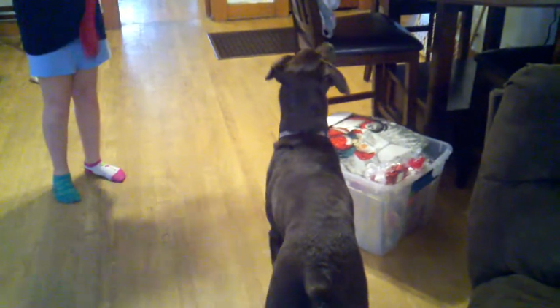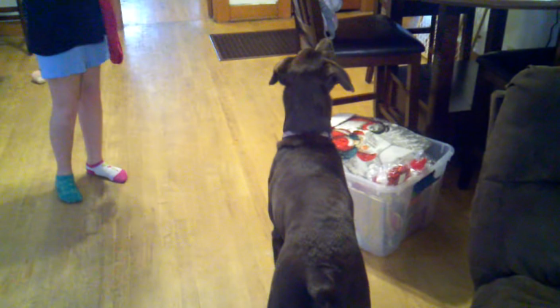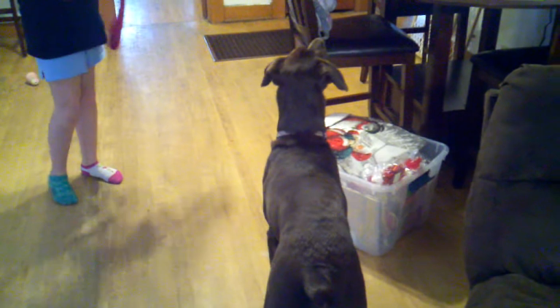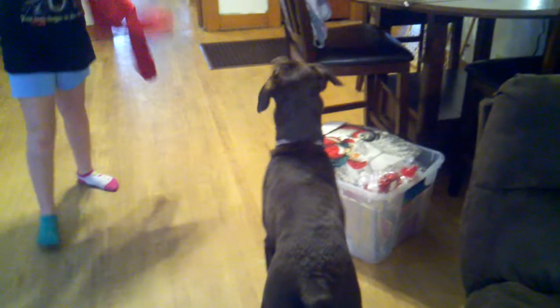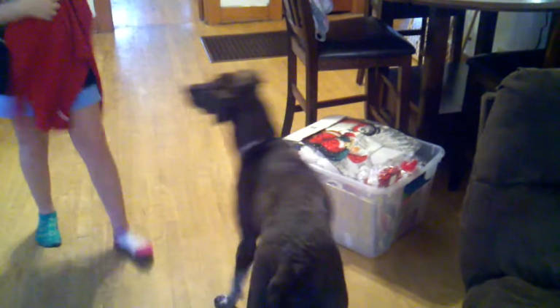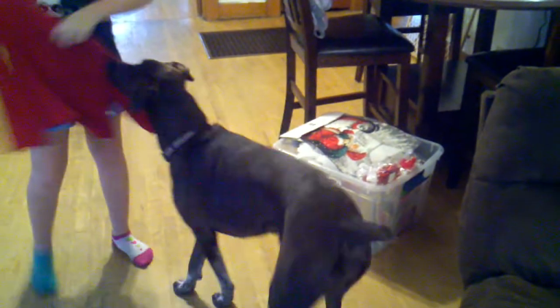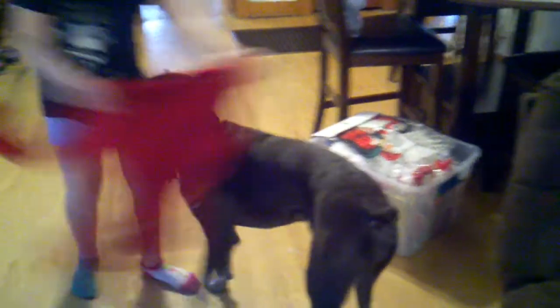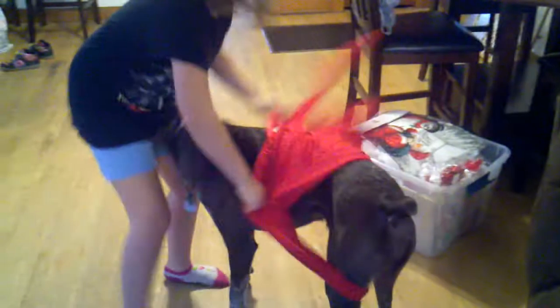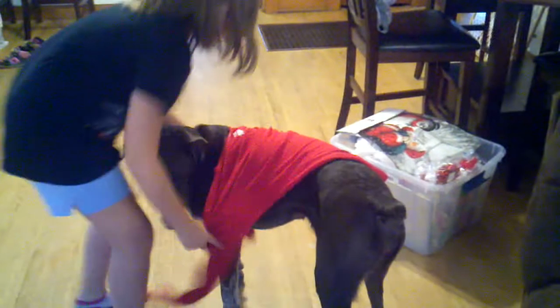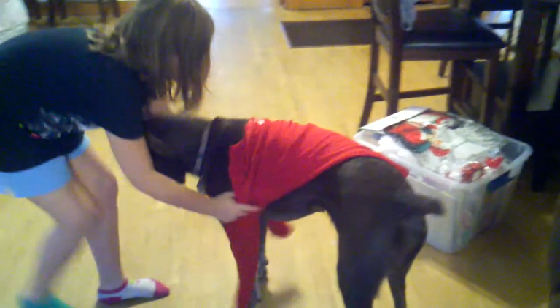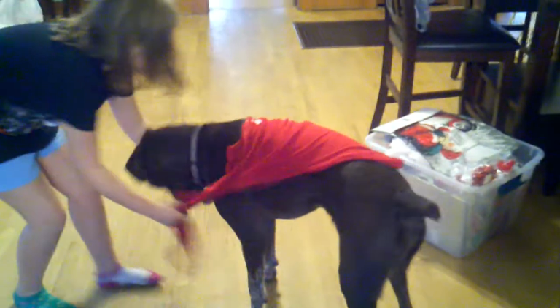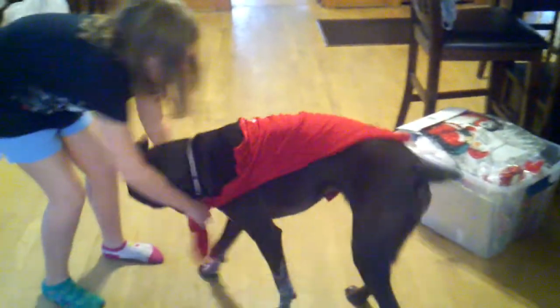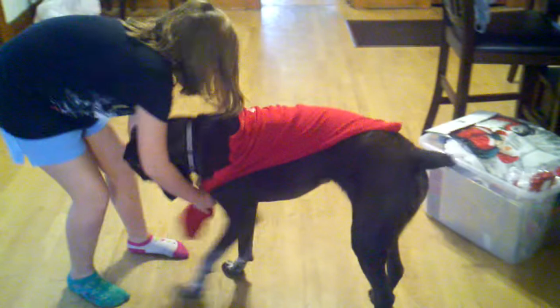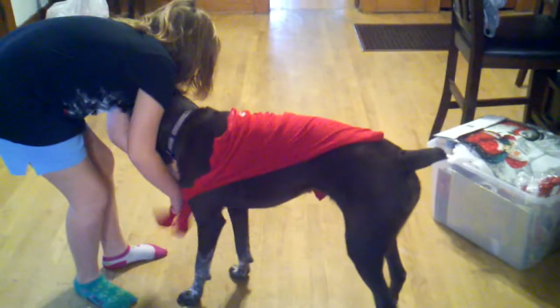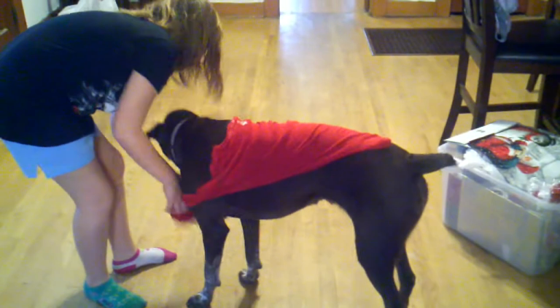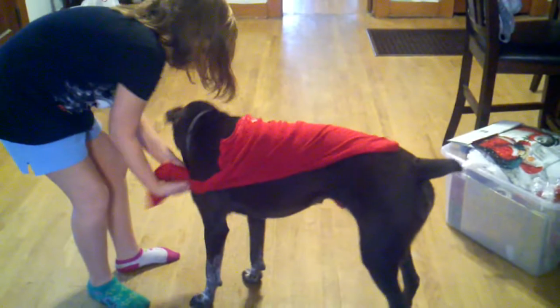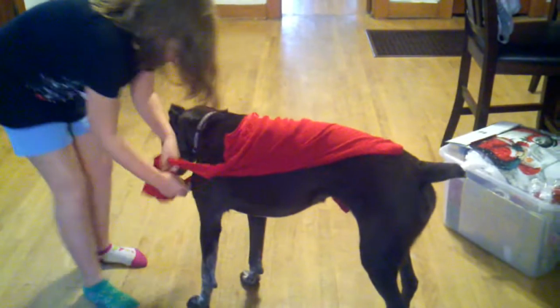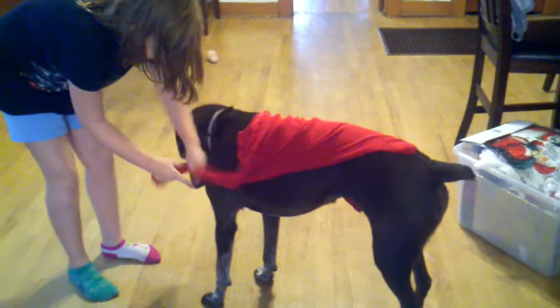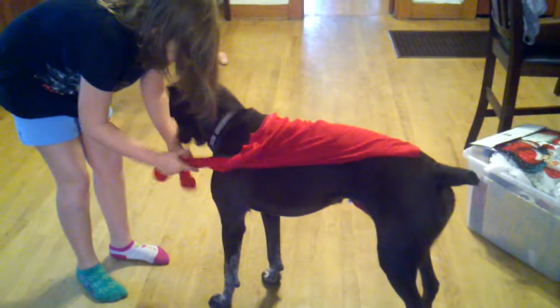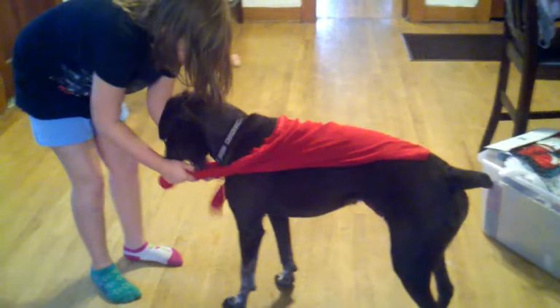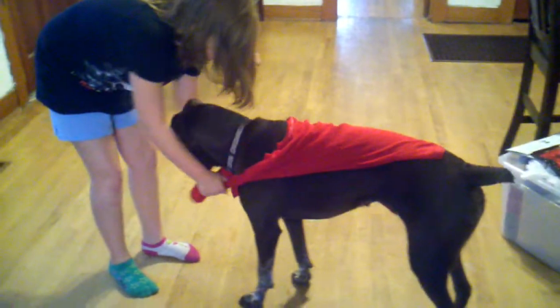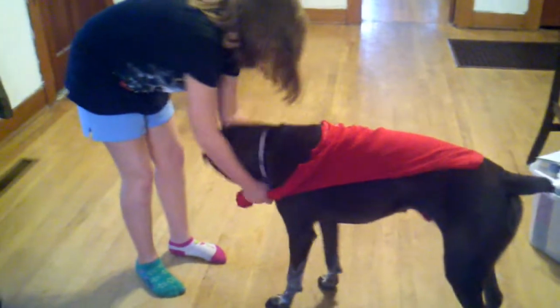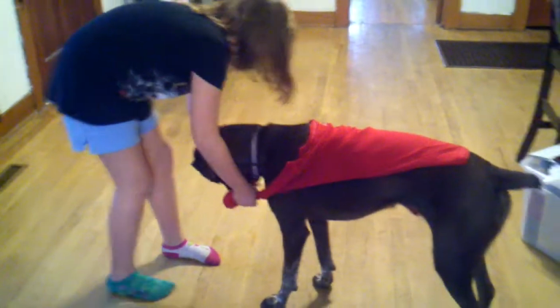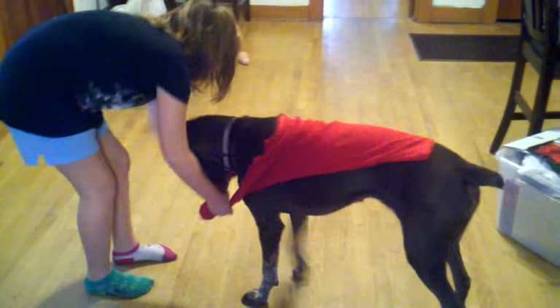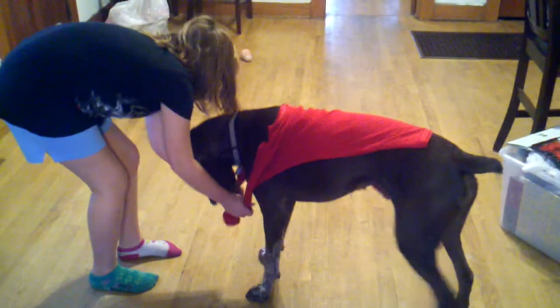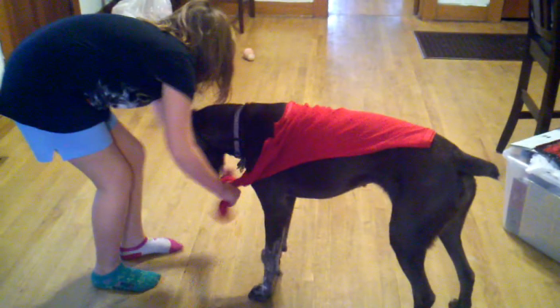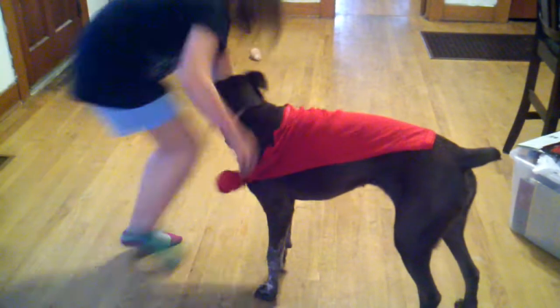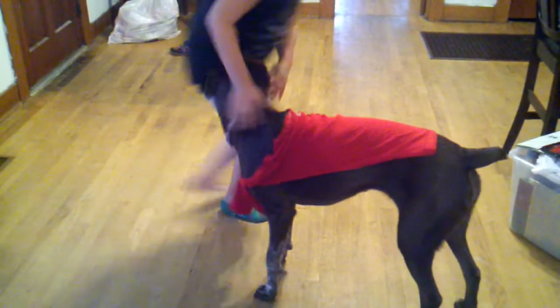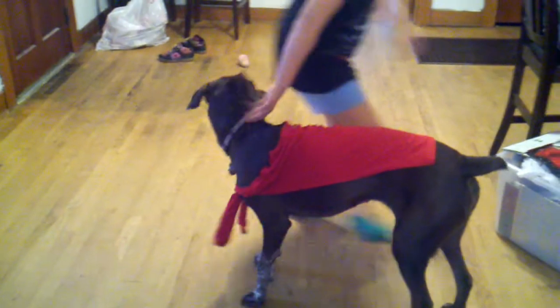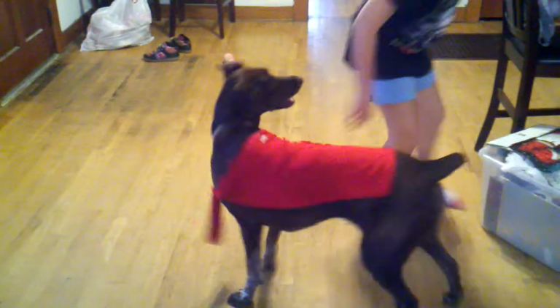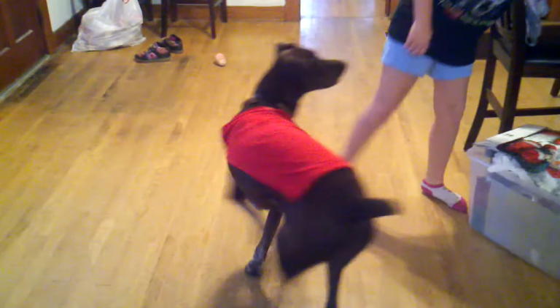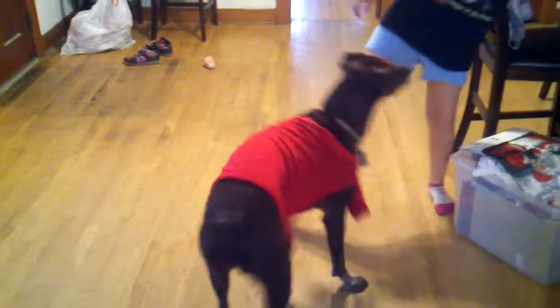Now, what you do is put the shirt on your dog, then wrap the sleeves in here. Oh gosh, Tiki. Okay, they may try to bite you if they're a dog like mine.